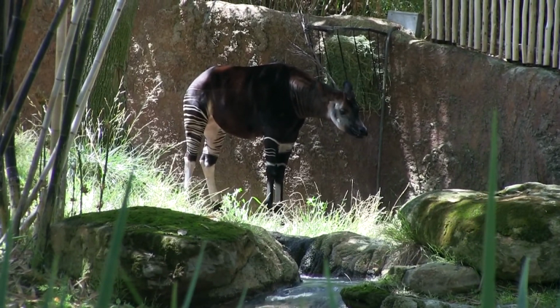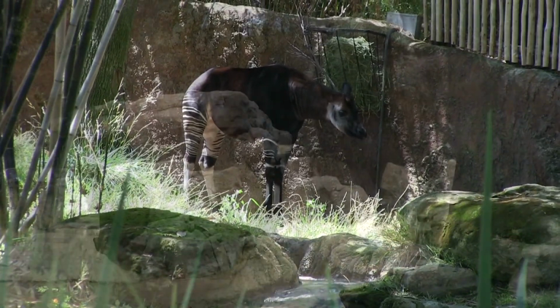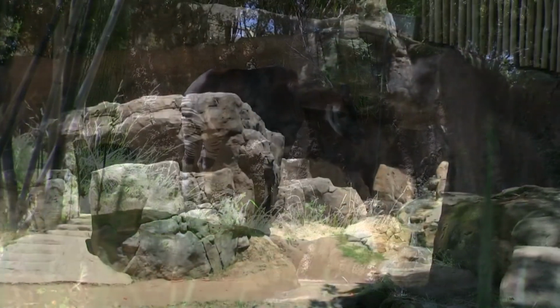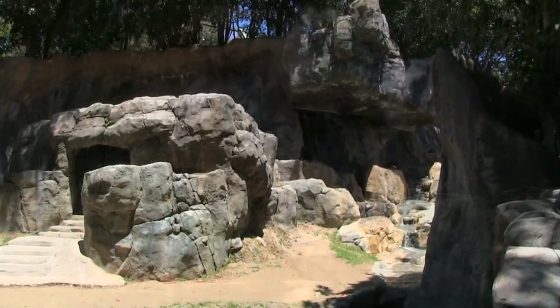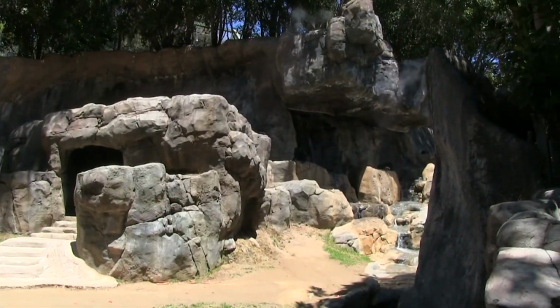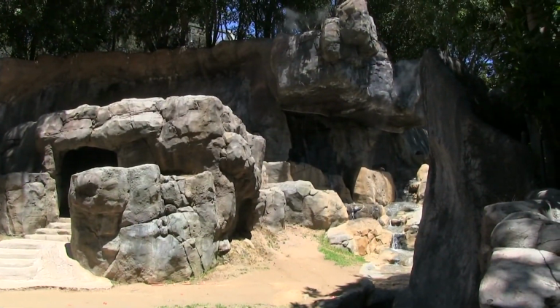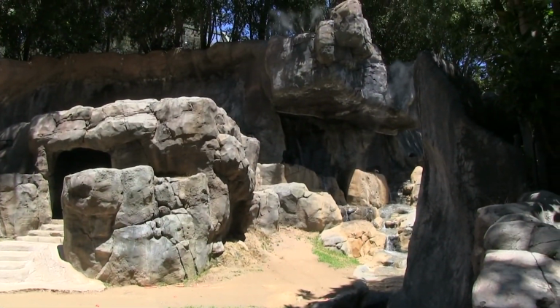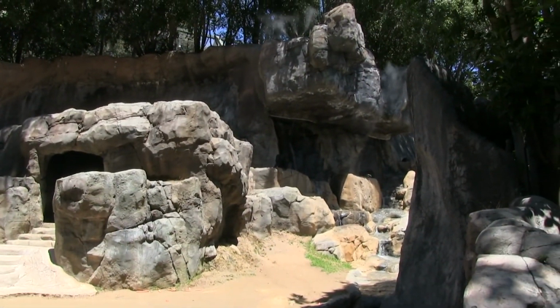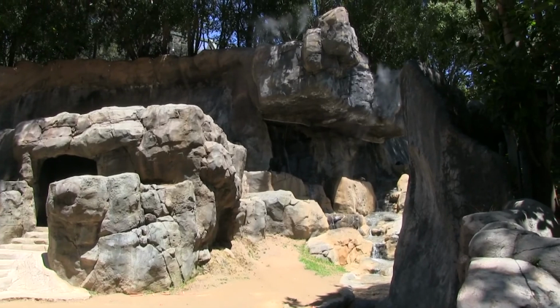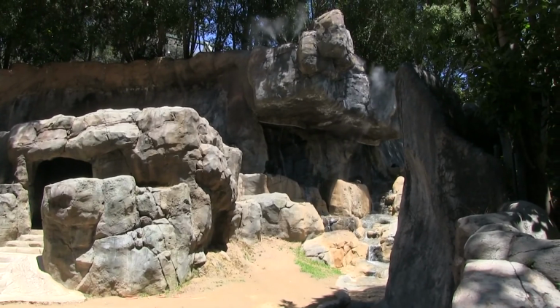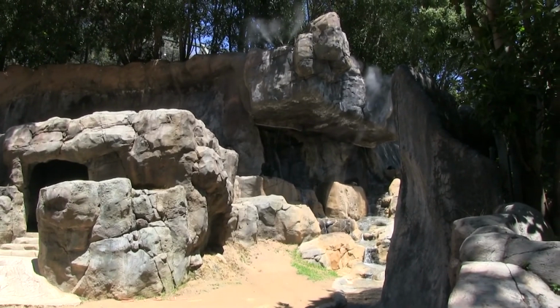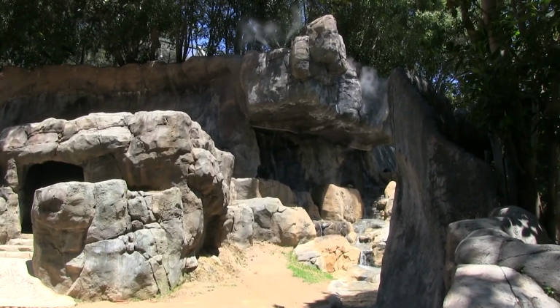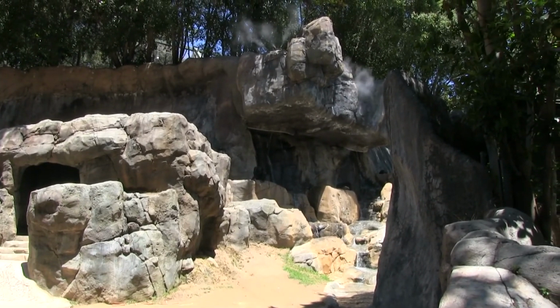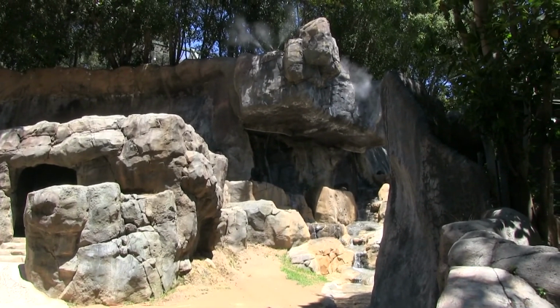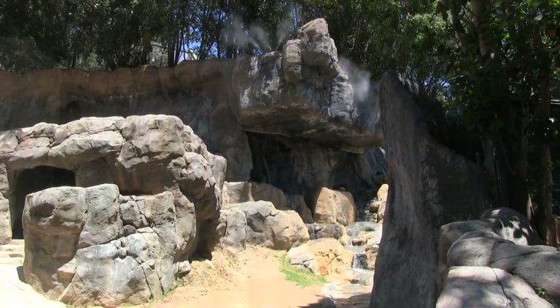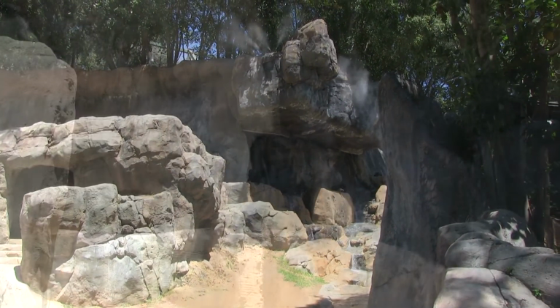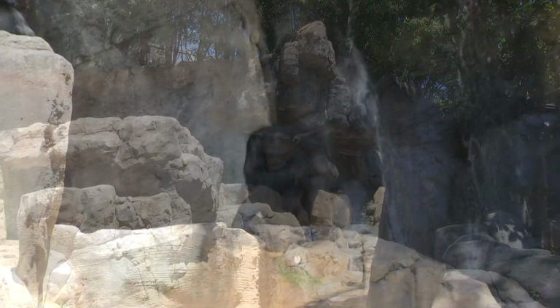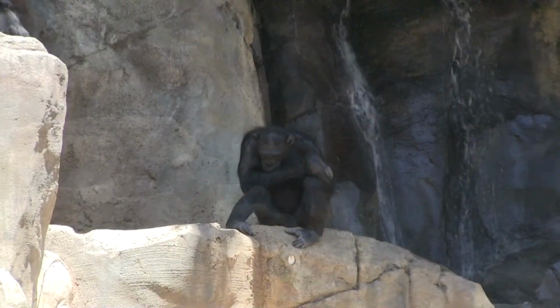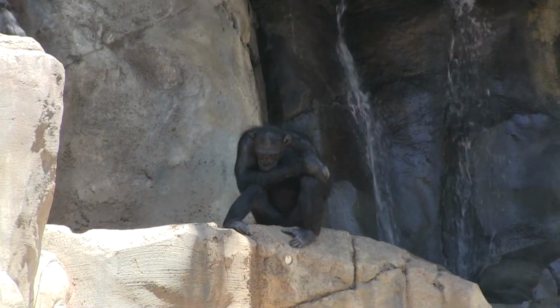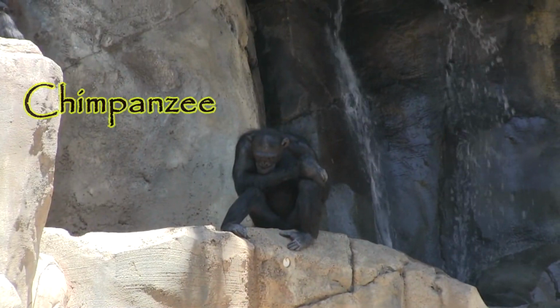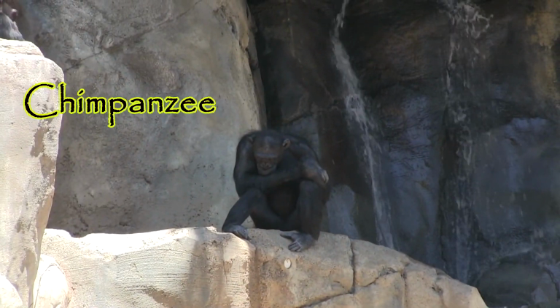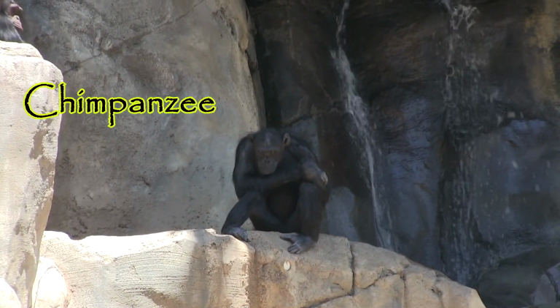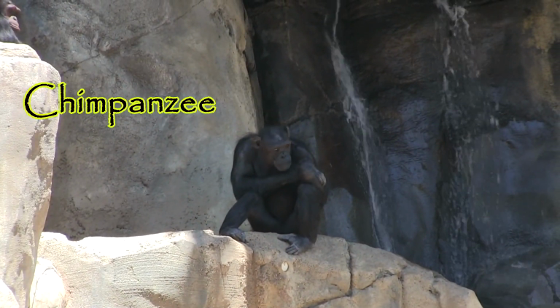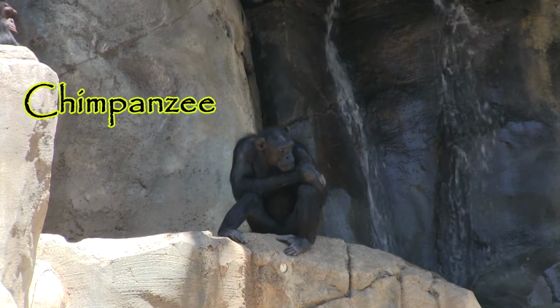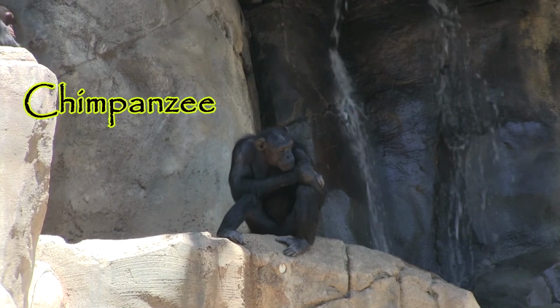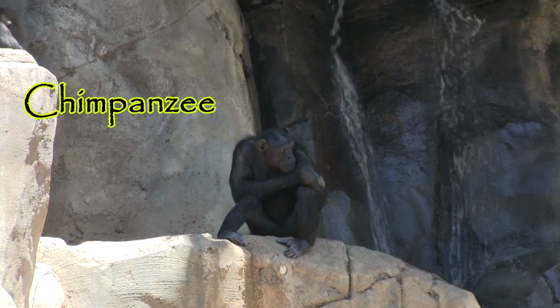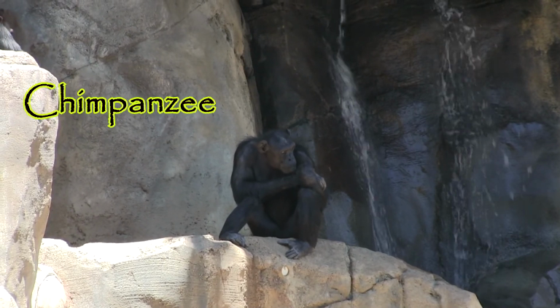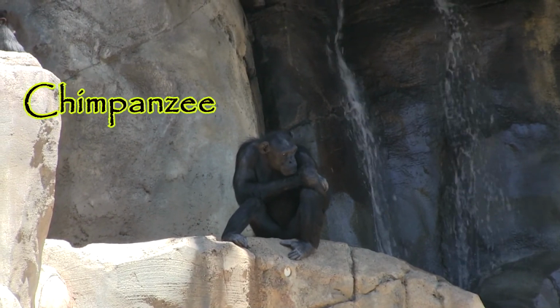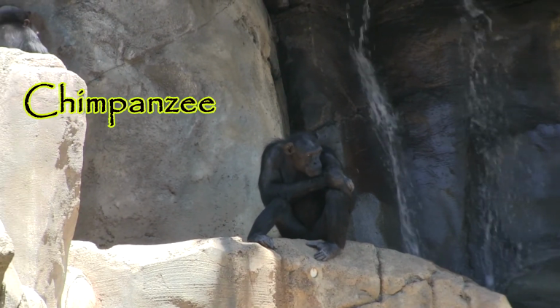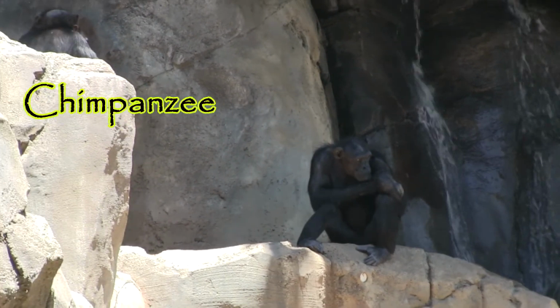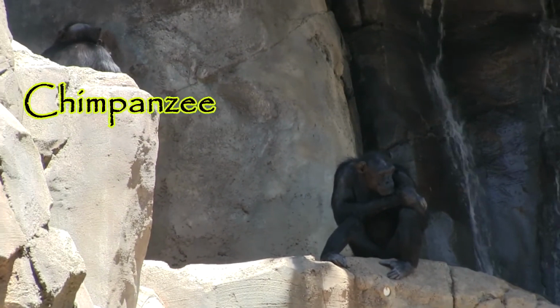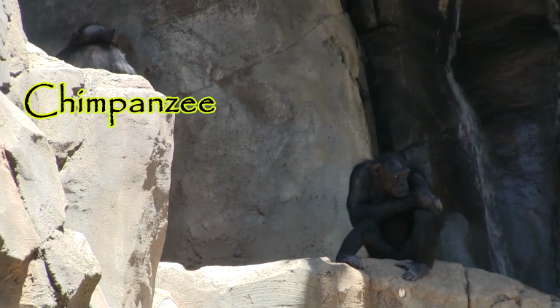This area looks like an old movie set from the Planet of the Apes, so it's fitting that the chimps call it home. Always smart to be close to that refreshing spray of the waterfall.